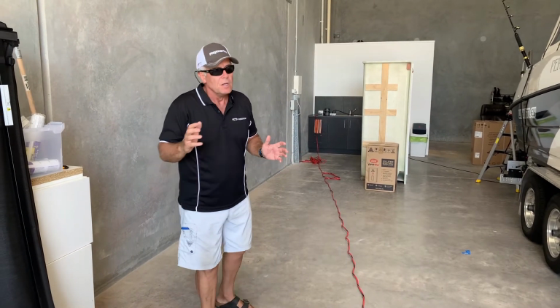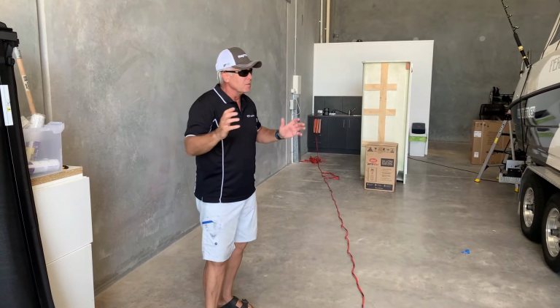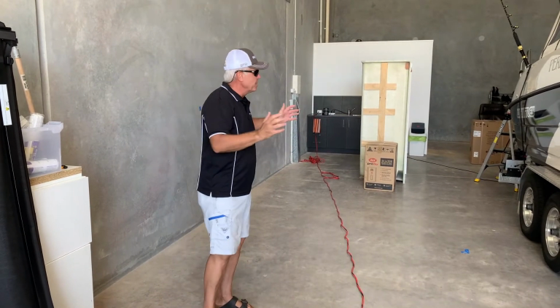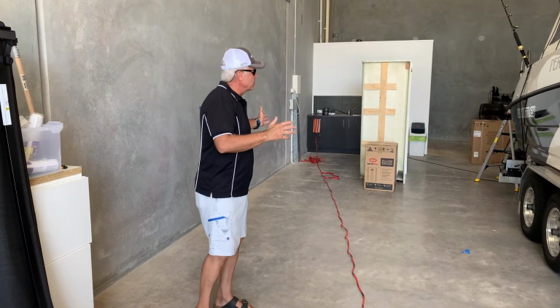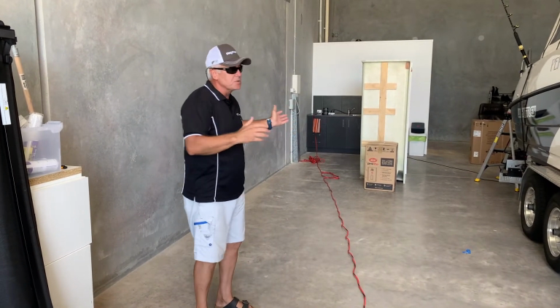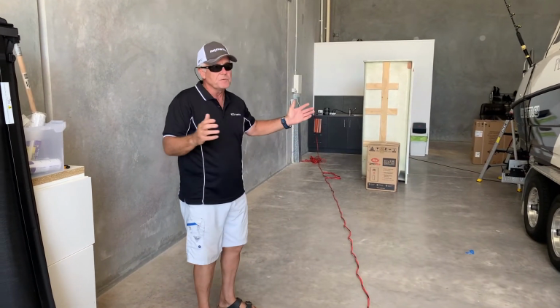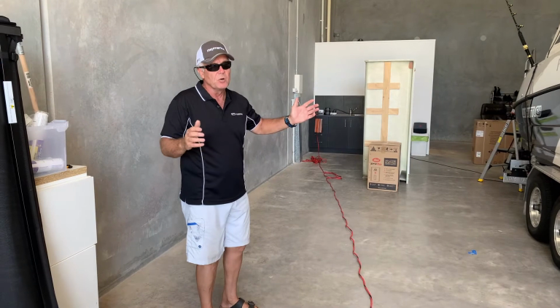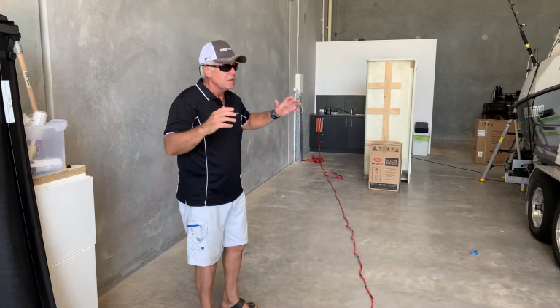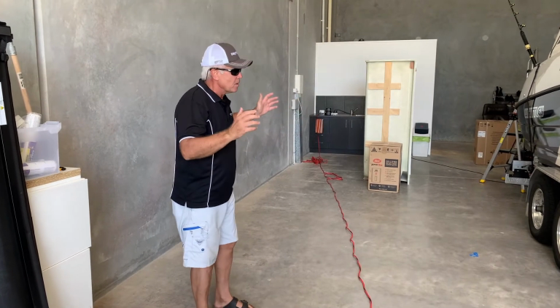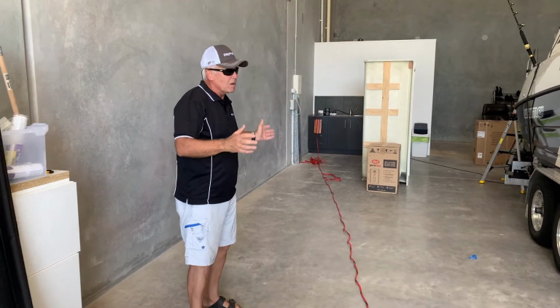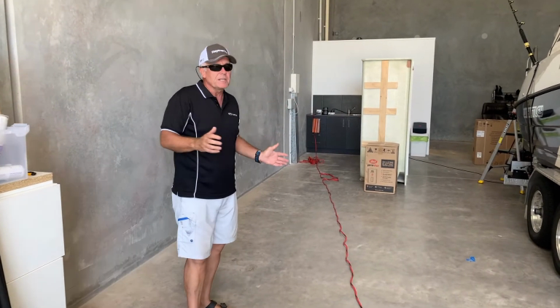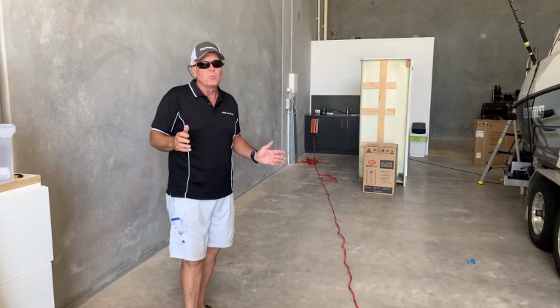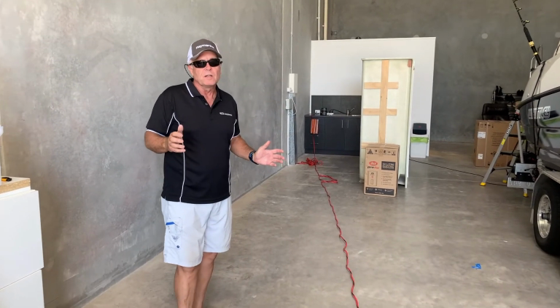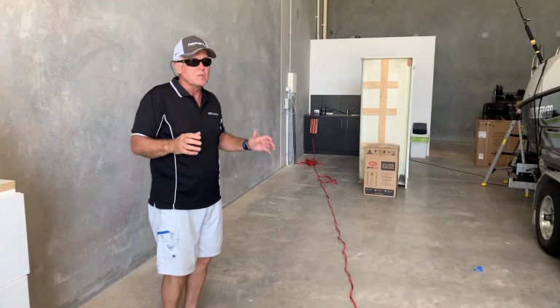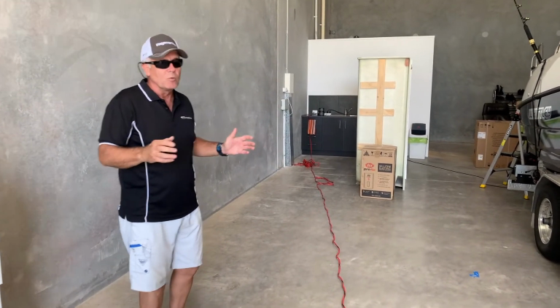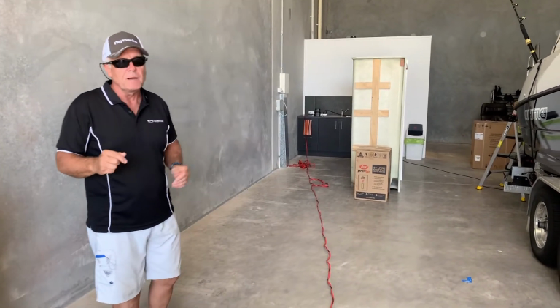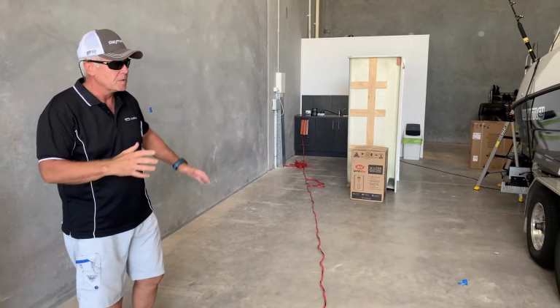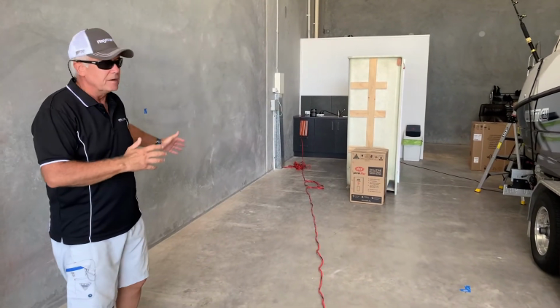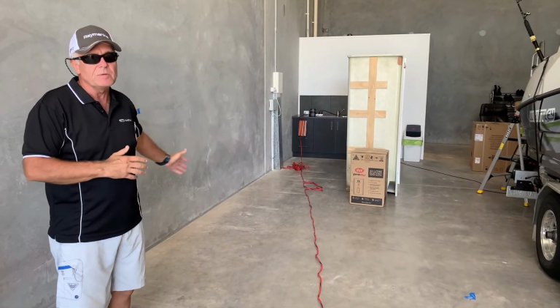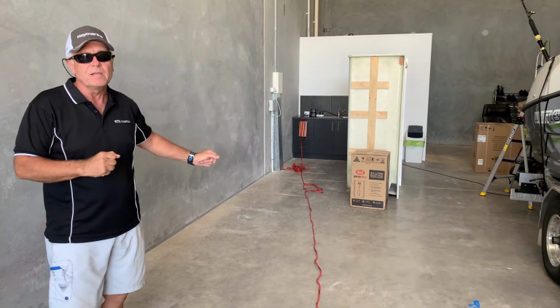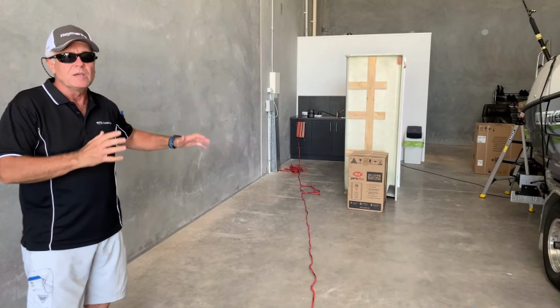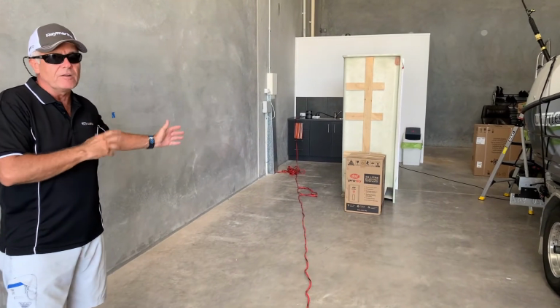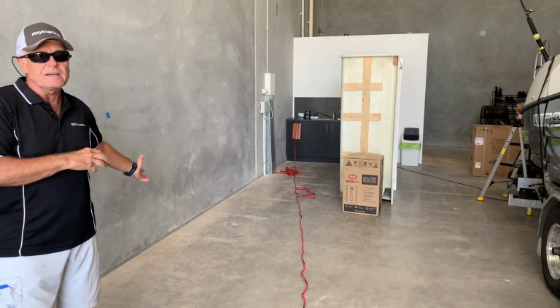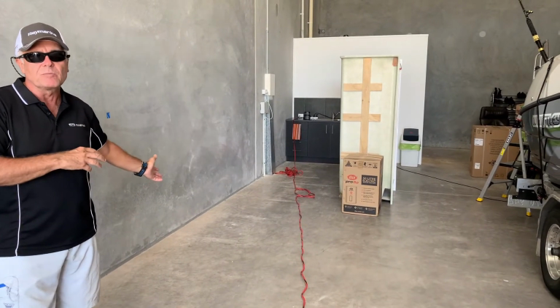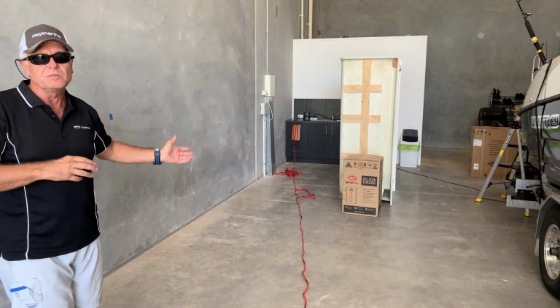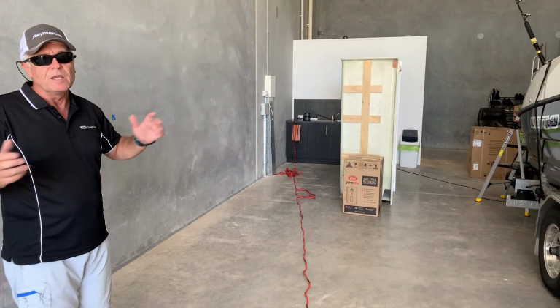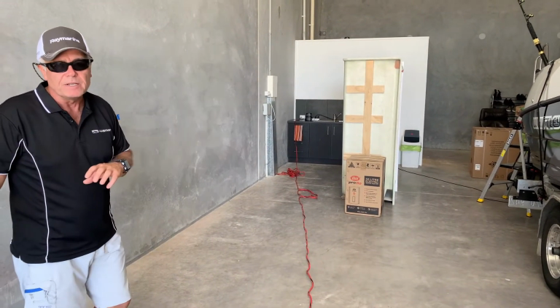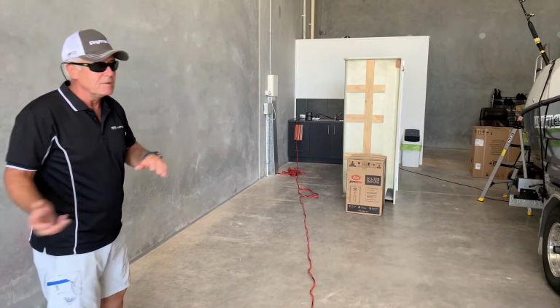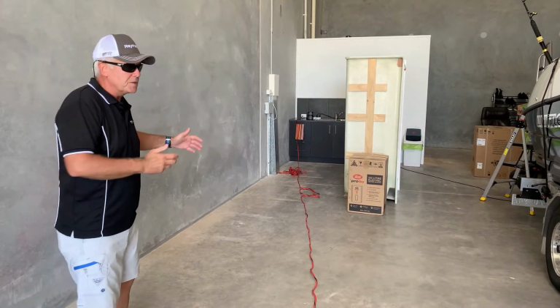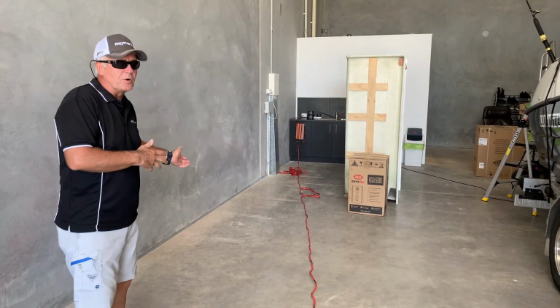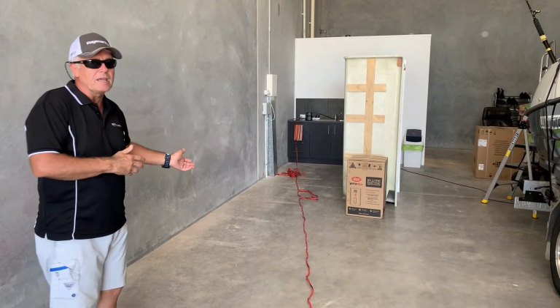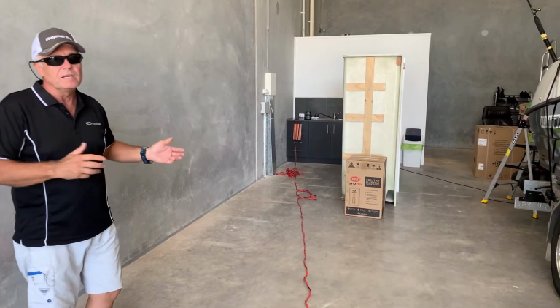So this will ultimately be storage for the boat, a place to get some work done, a workshop, an entertainment area, an area to have barbecues and friends in, and watch the football game.